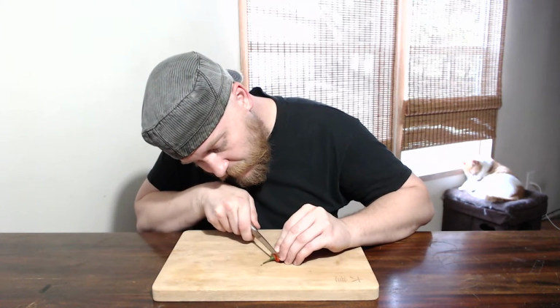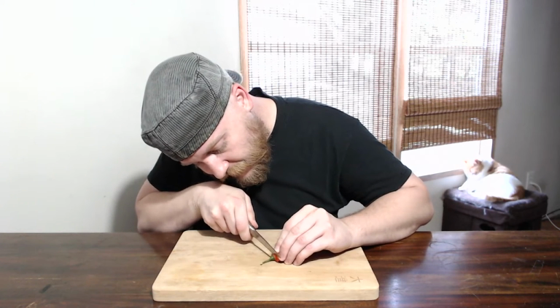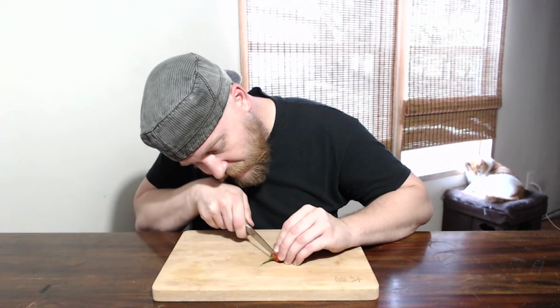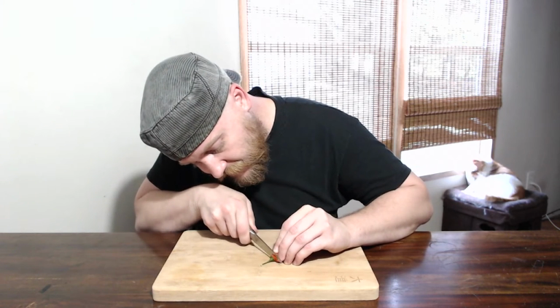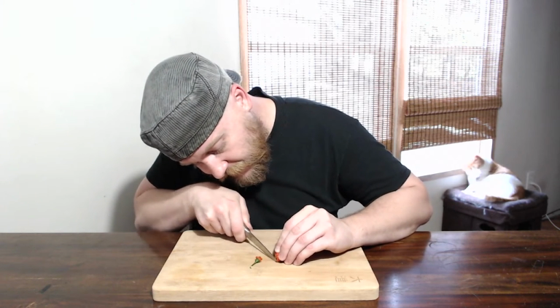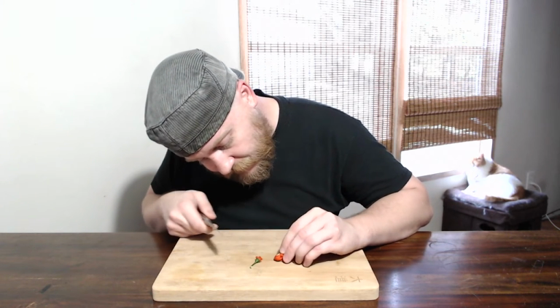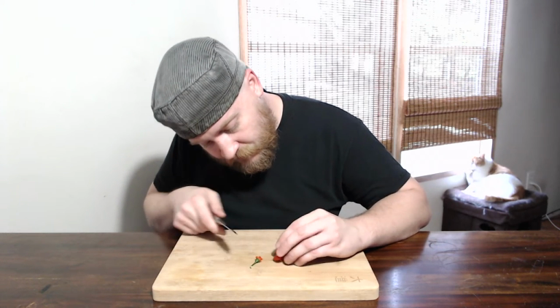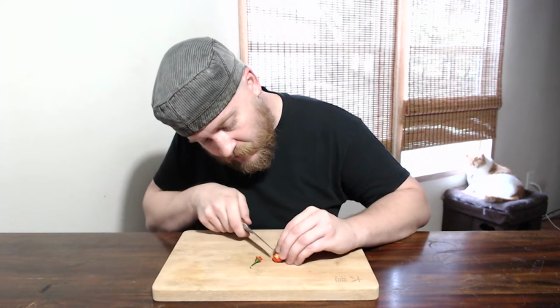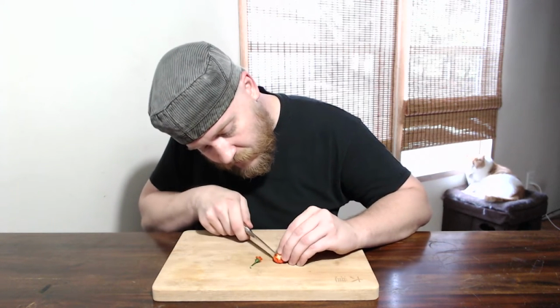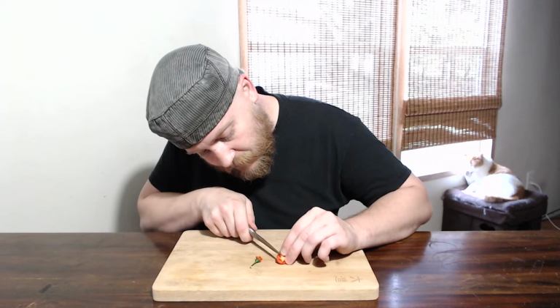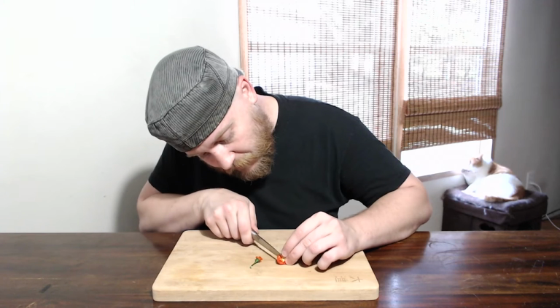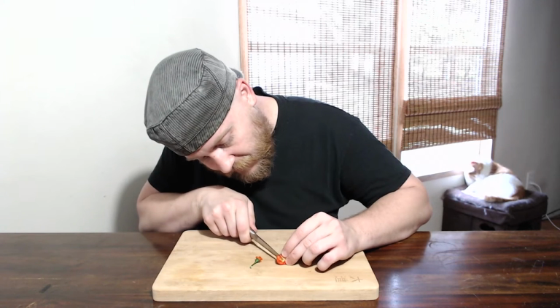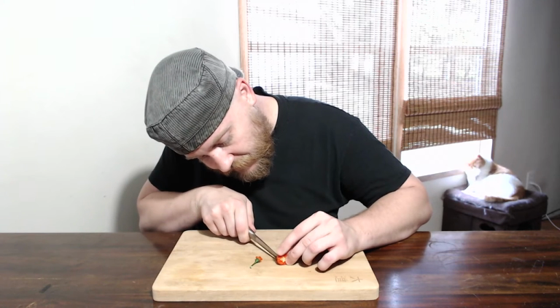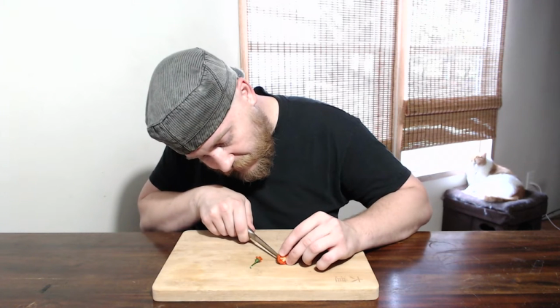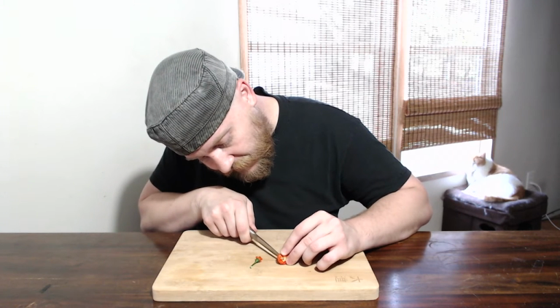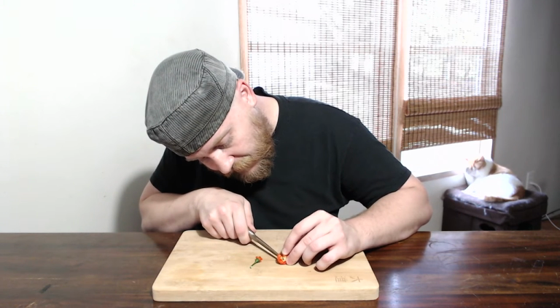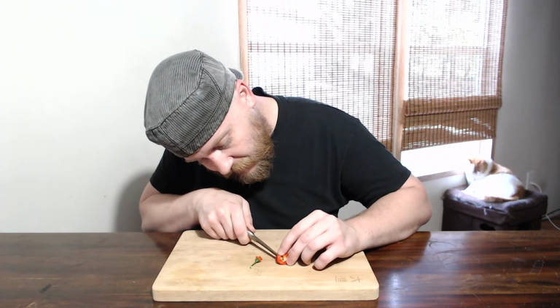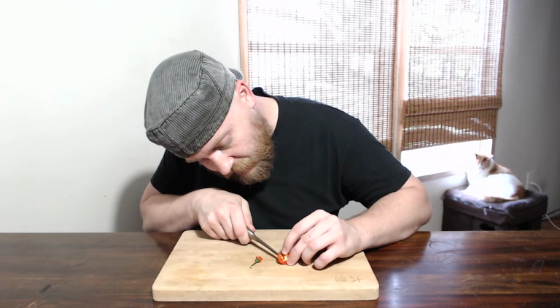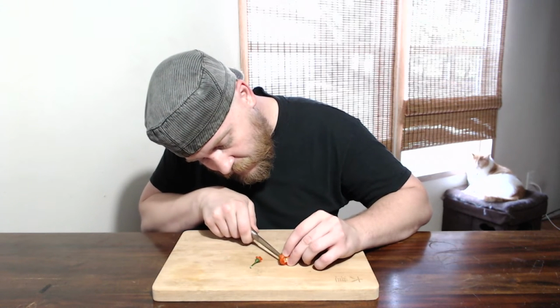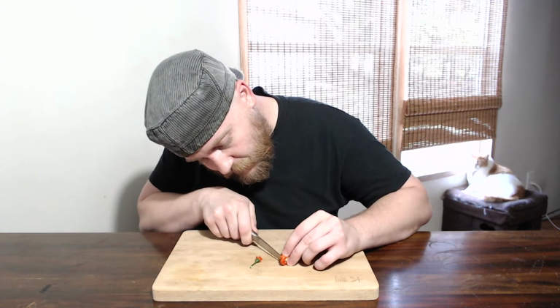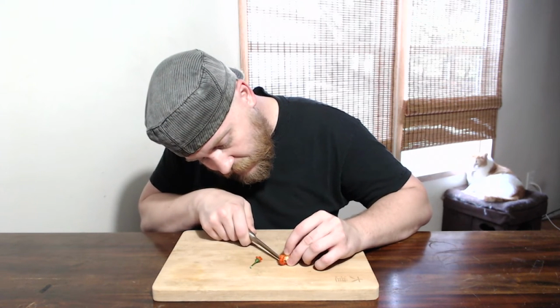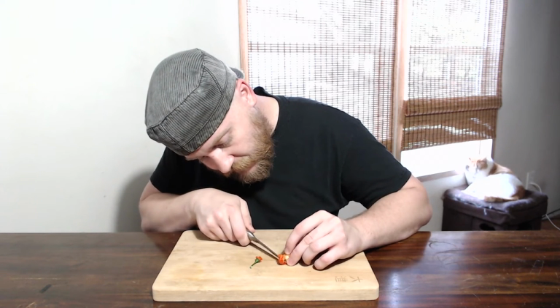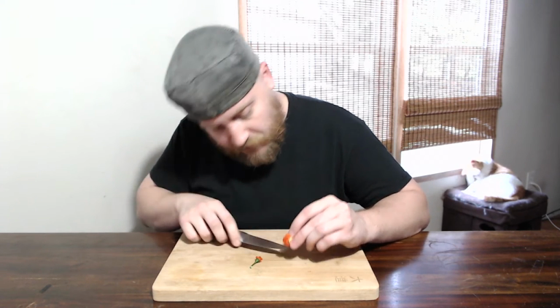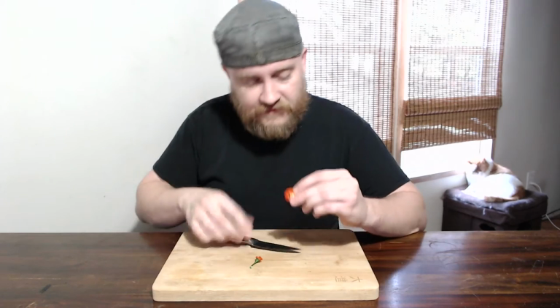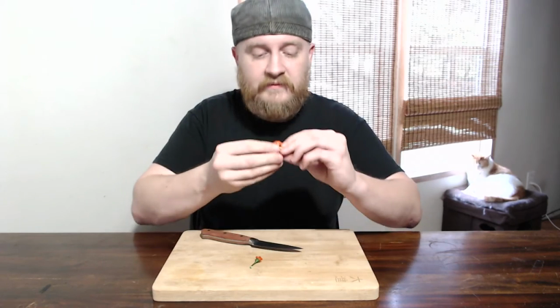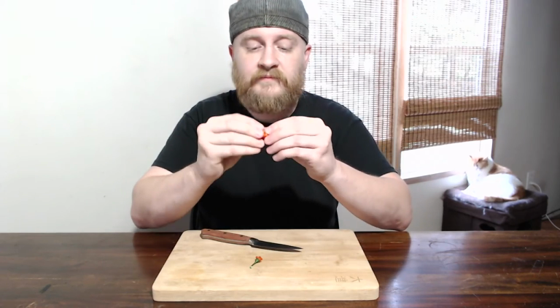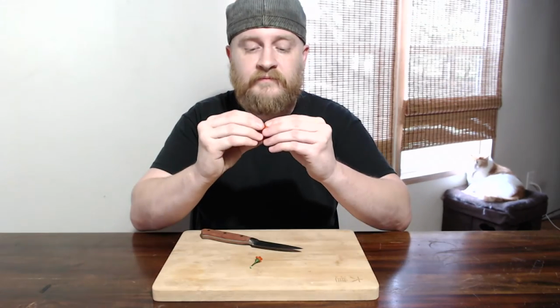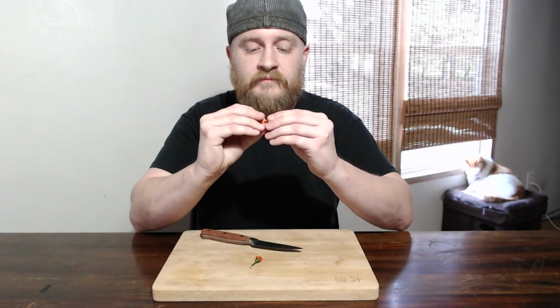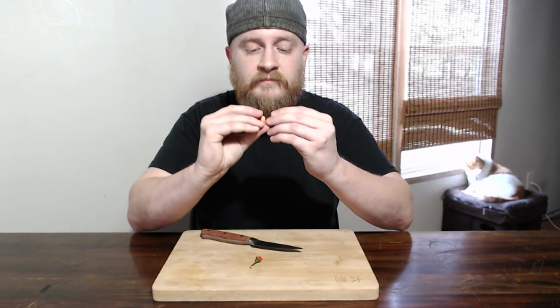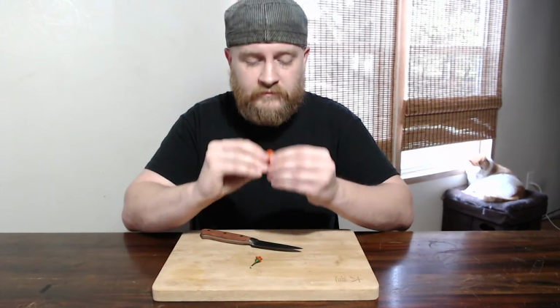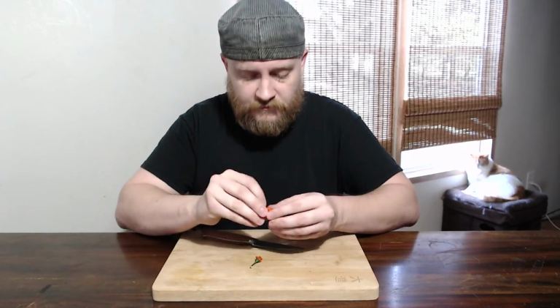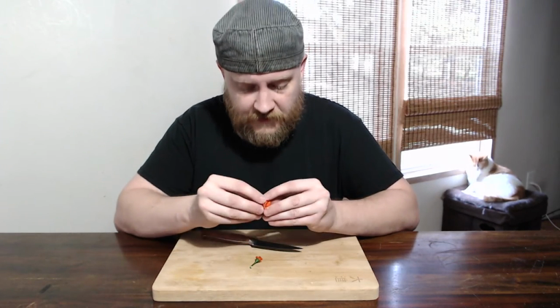Let's take the top off of this little guy and open it up. There's not much of an opening there to speak of. A couple of seeds fall out.